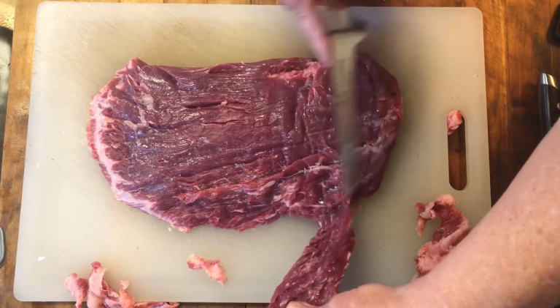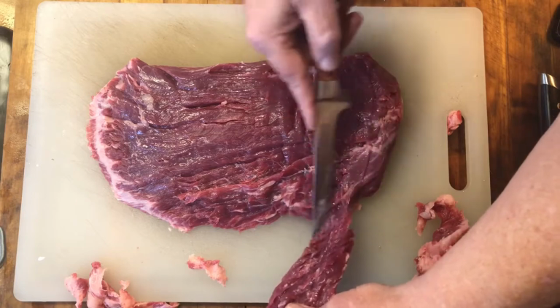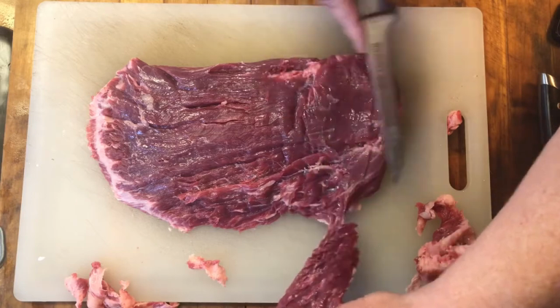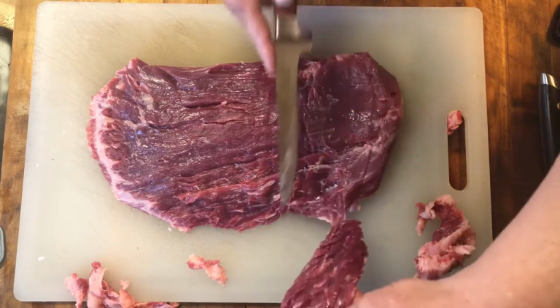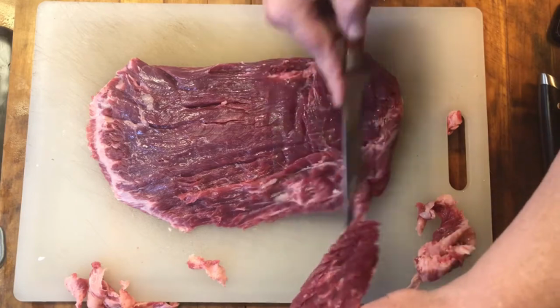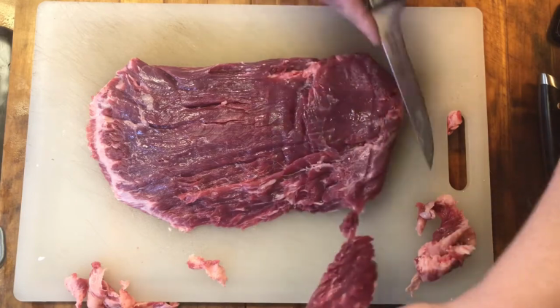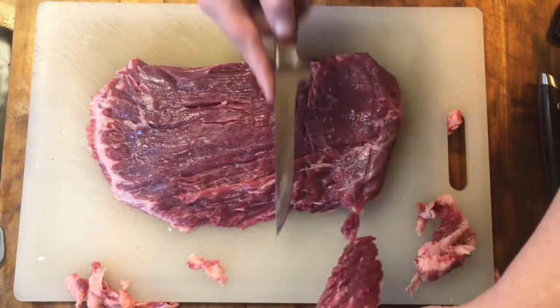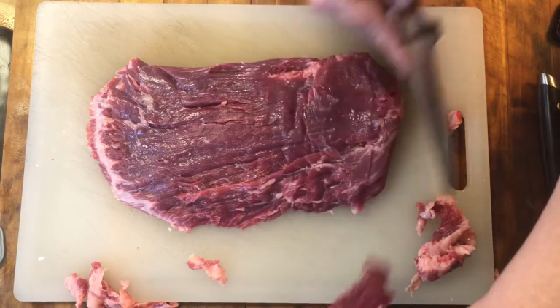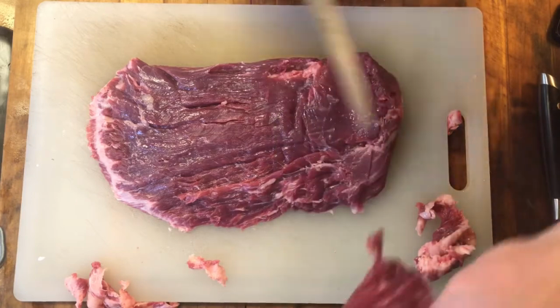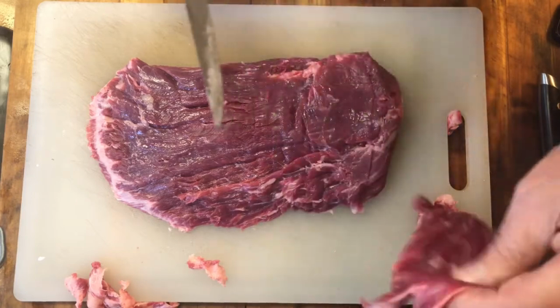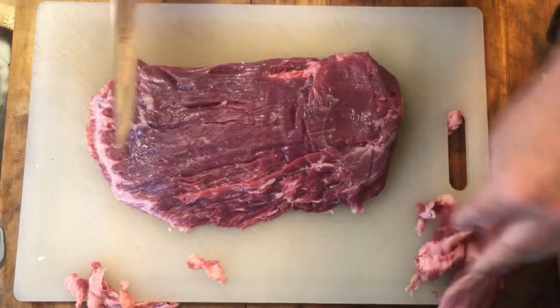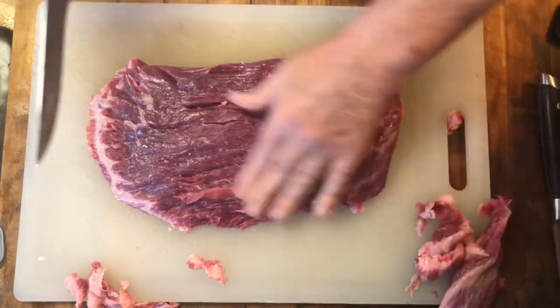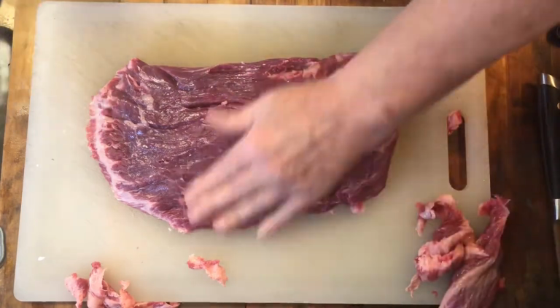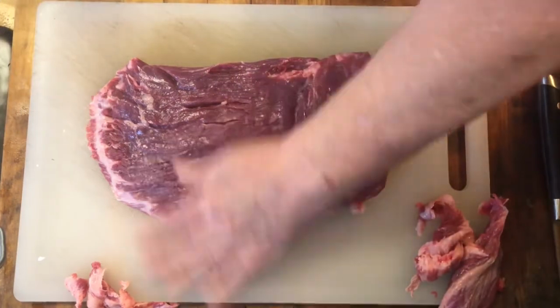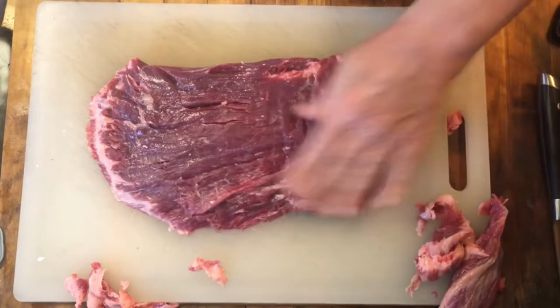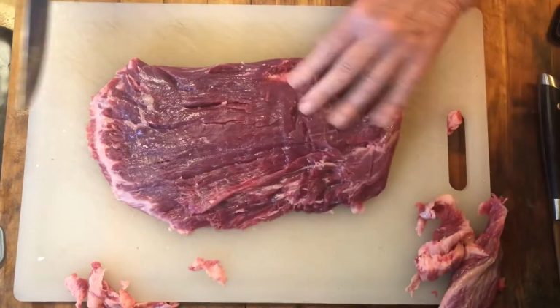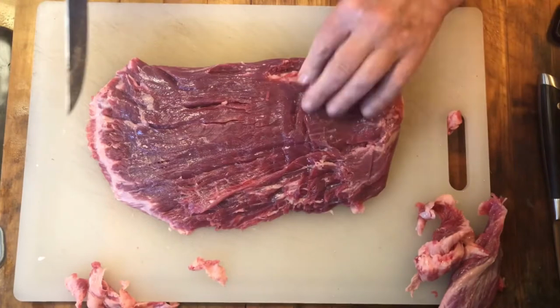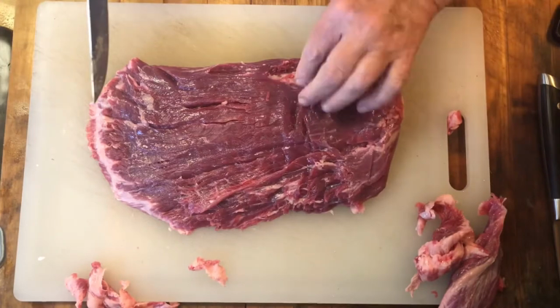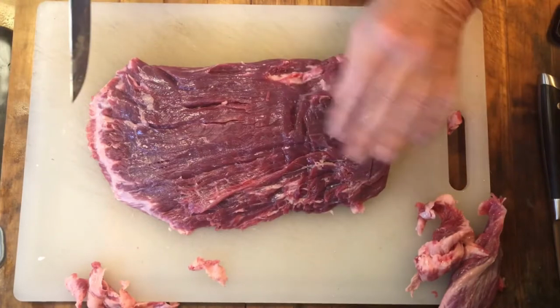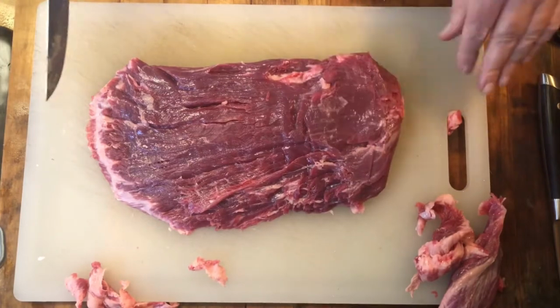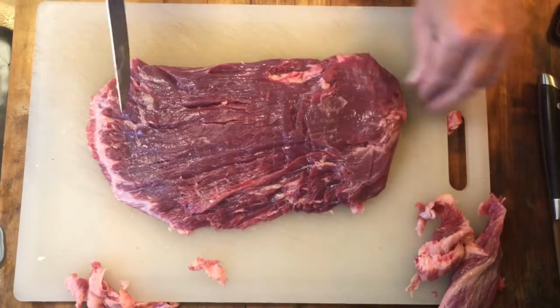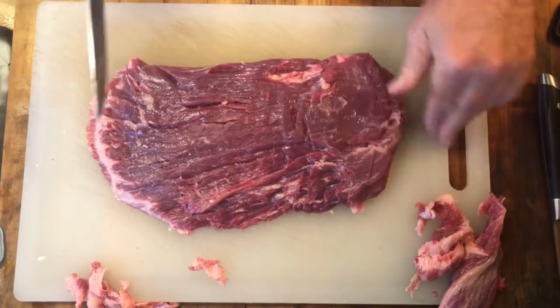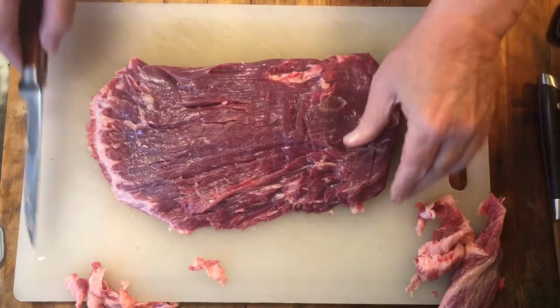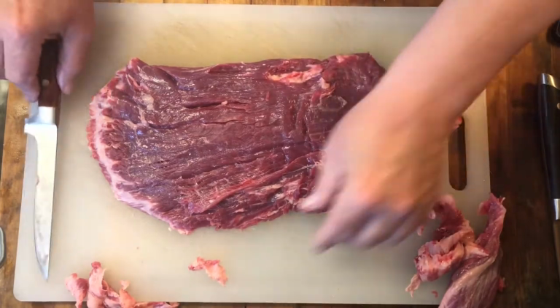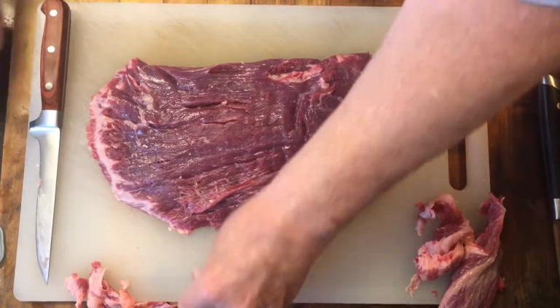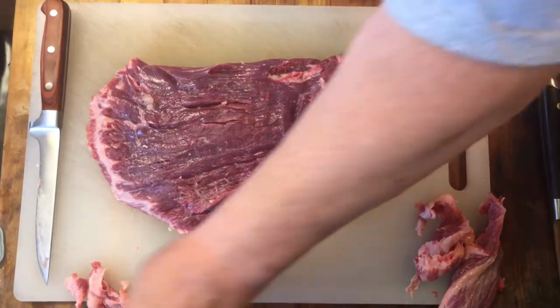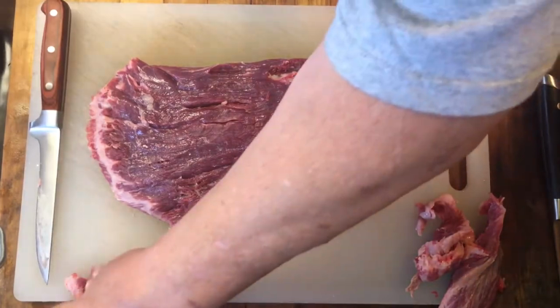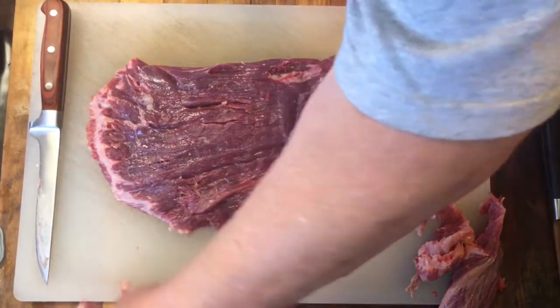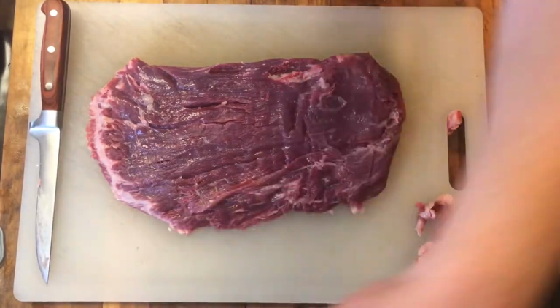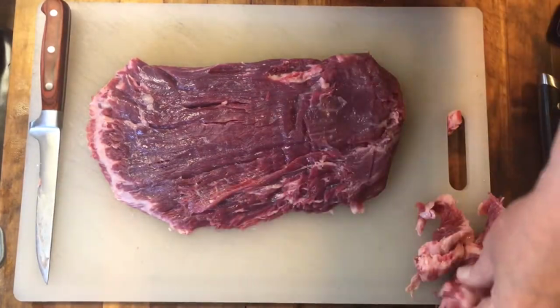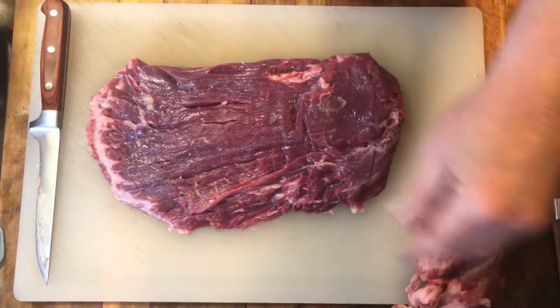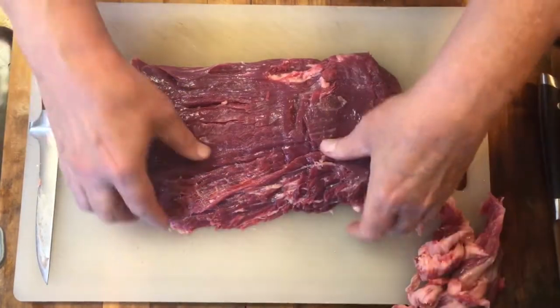You definitely want to make sure you have a razor sharp boning knife to do this — it makes the job so much easier. That side looks pretty good. I'm going to go ahead and flip it over and take a look at the other side.